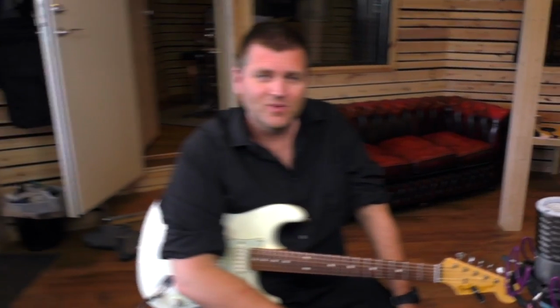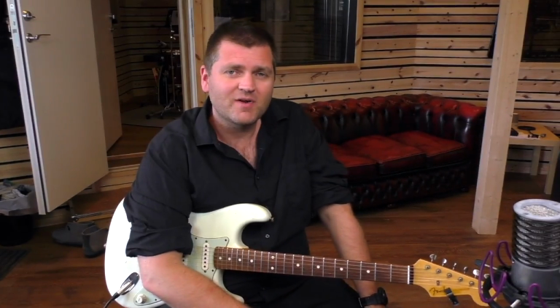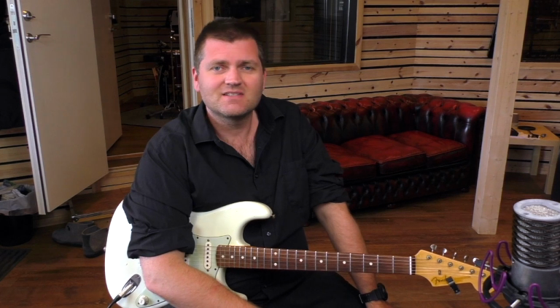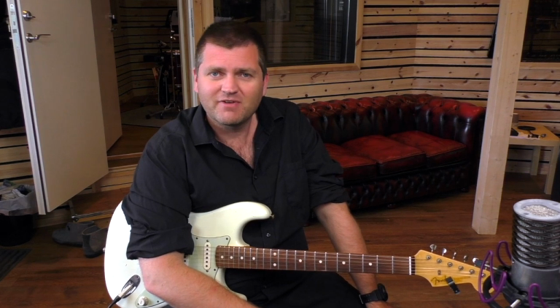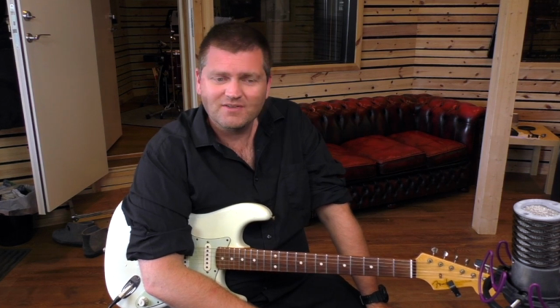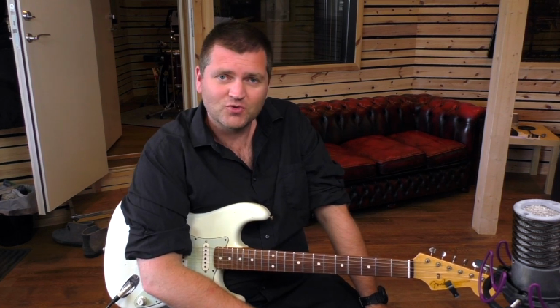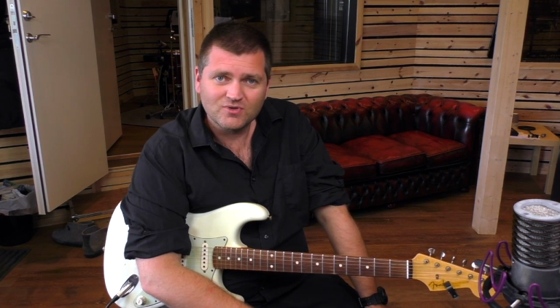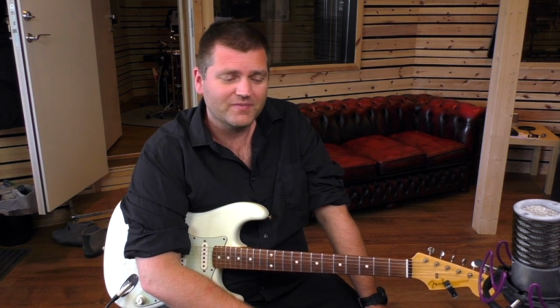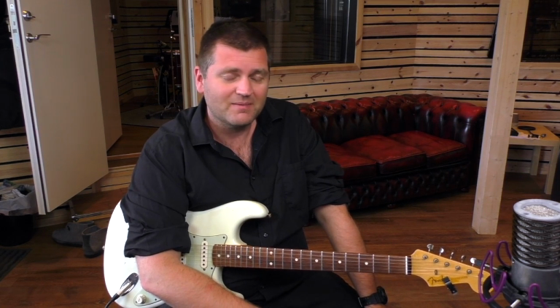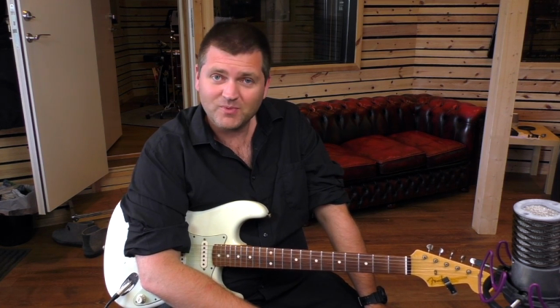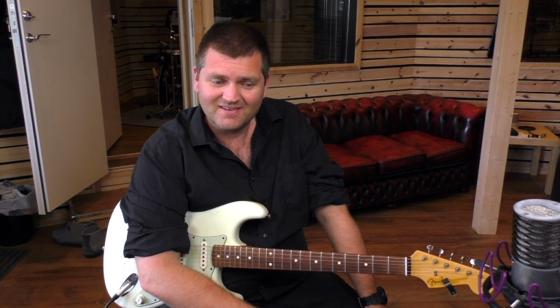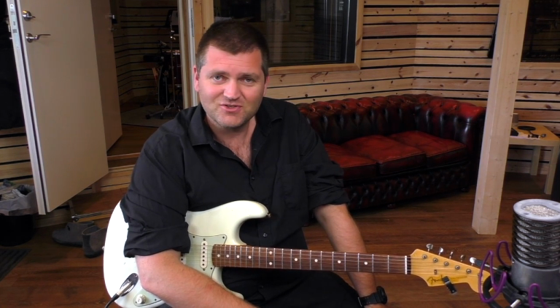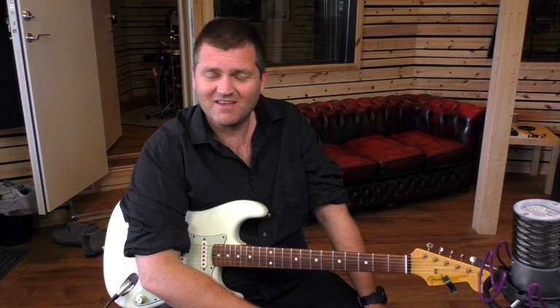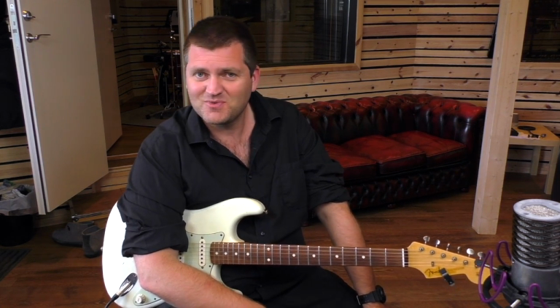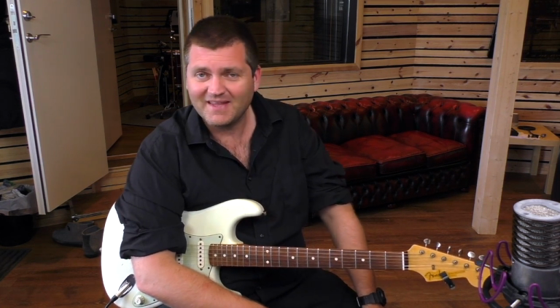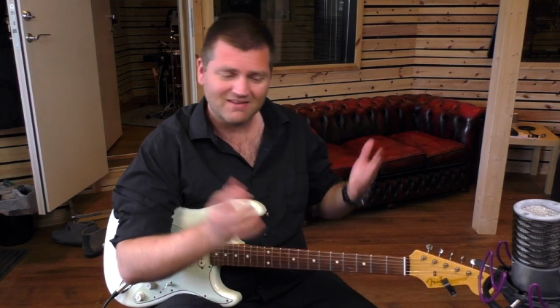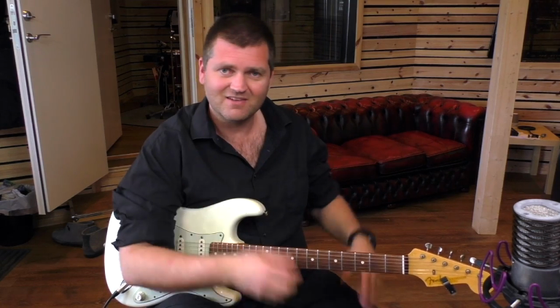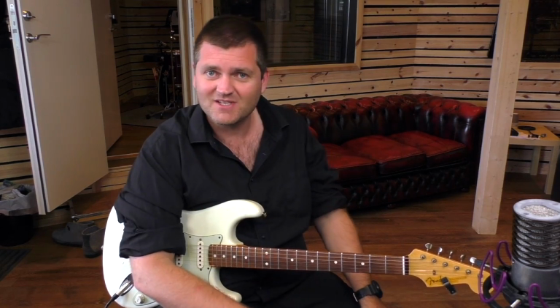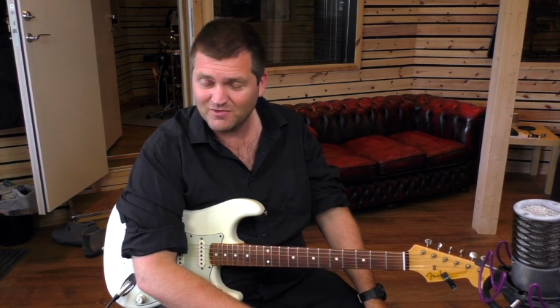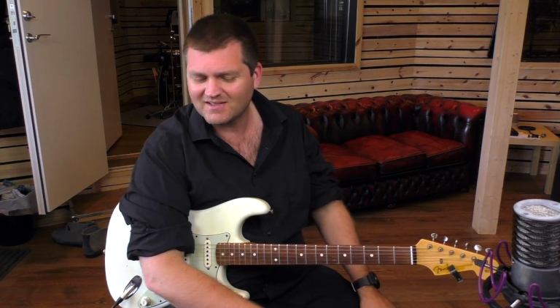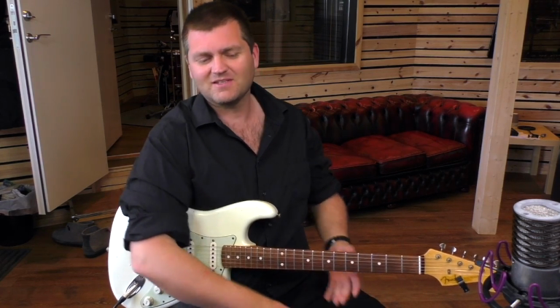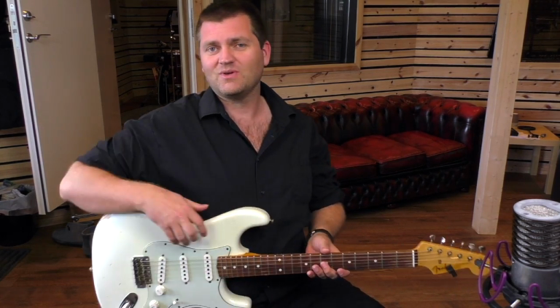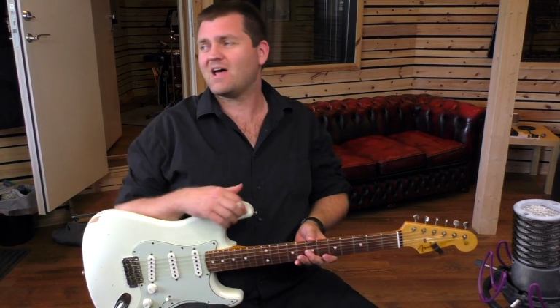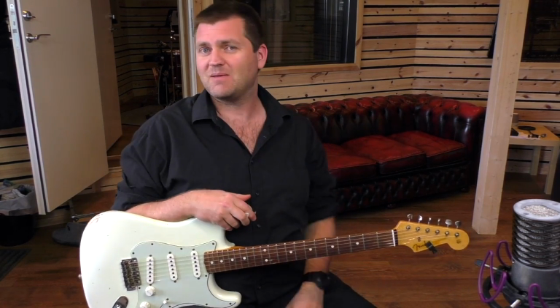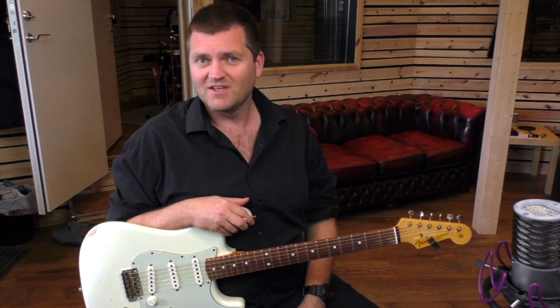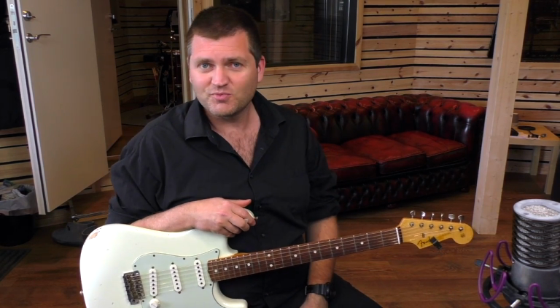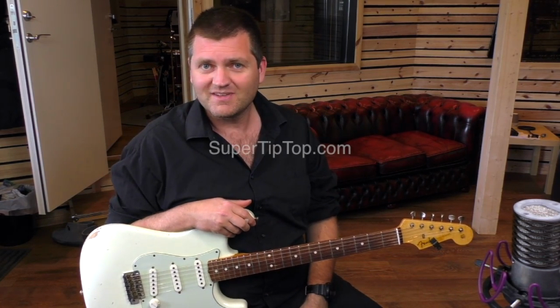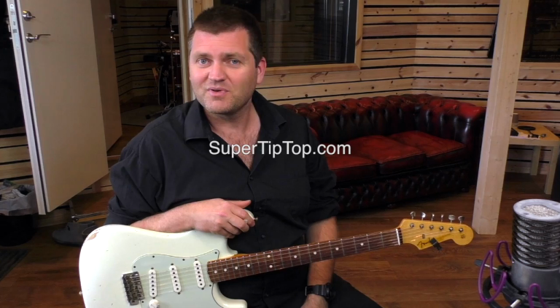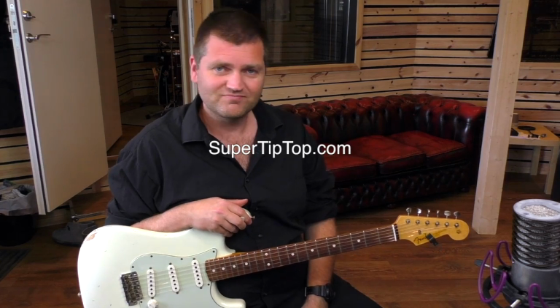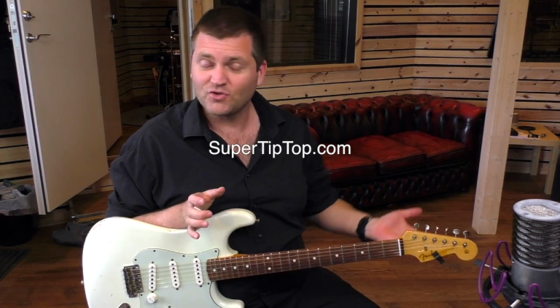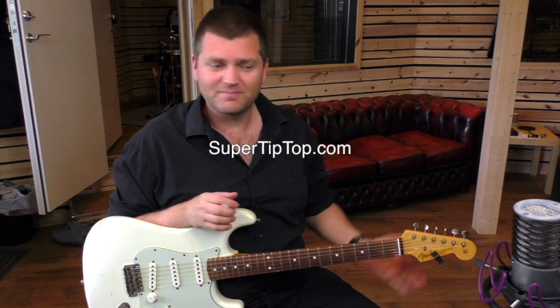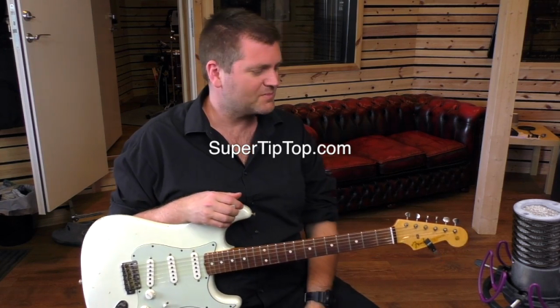What's up everybody, this is Morten Farristron and welcome to my studio. By the way, I just gave my studio a name and gave it a website, so if you want to check that out, the studio is now named SuperTipTop.com — that's the website.